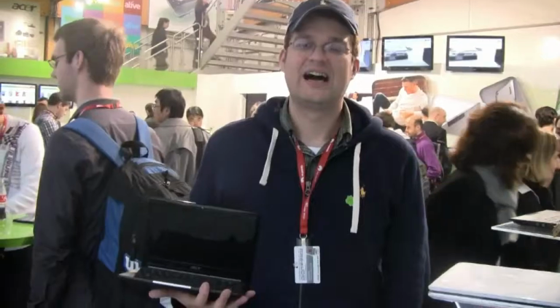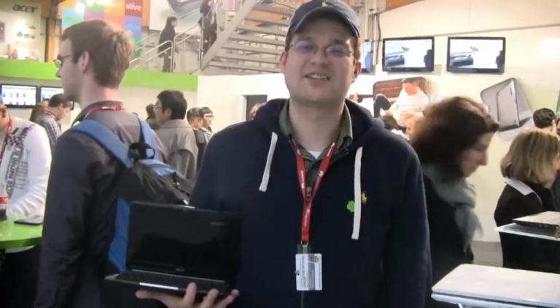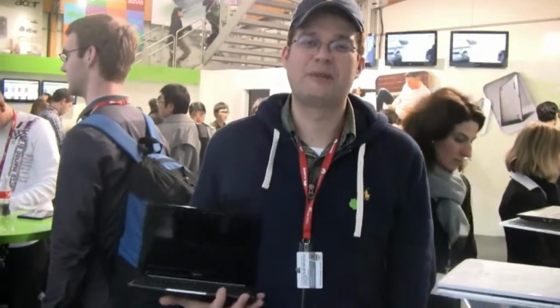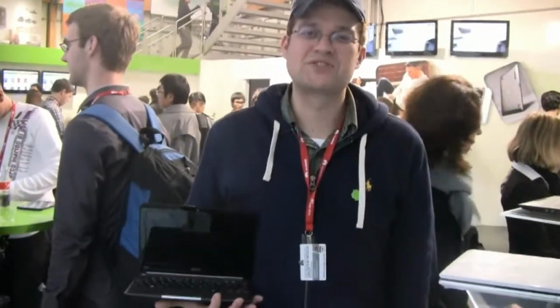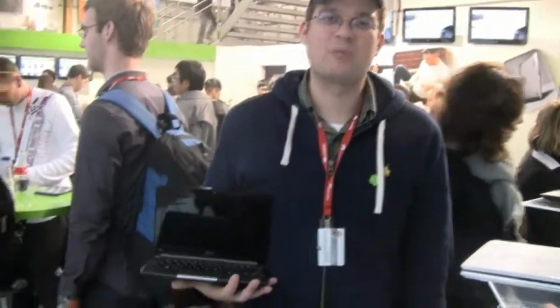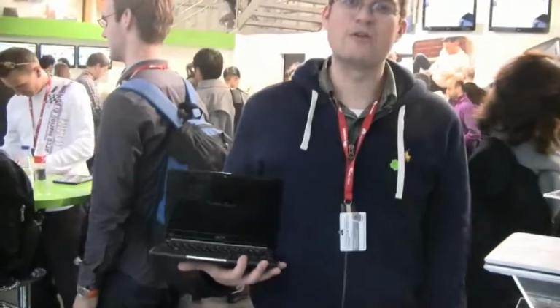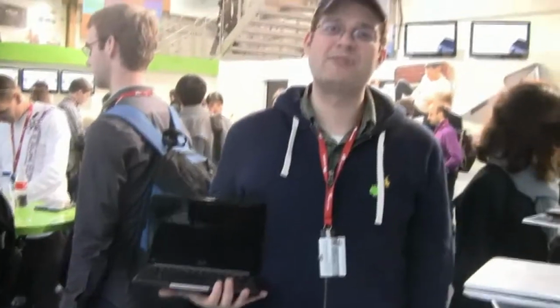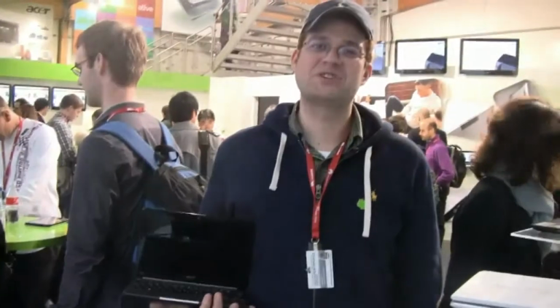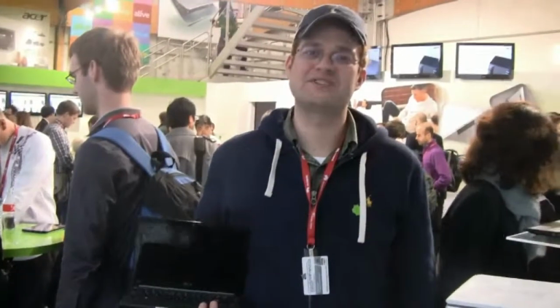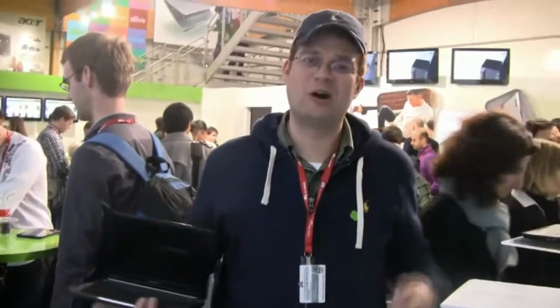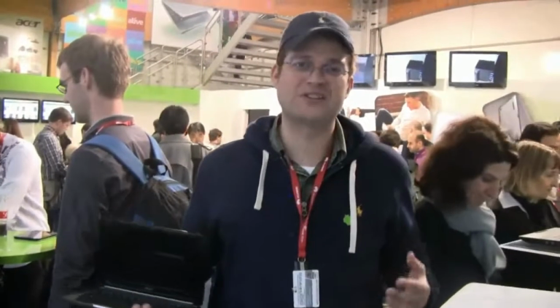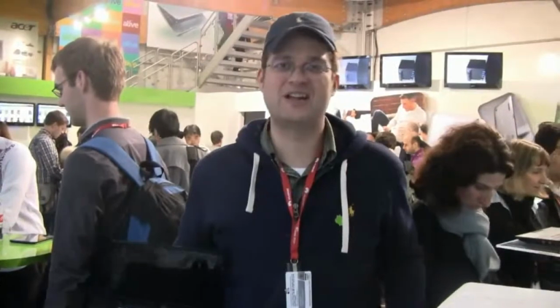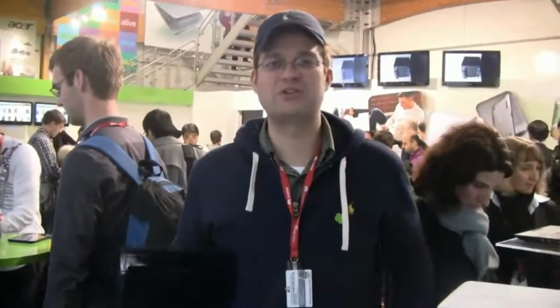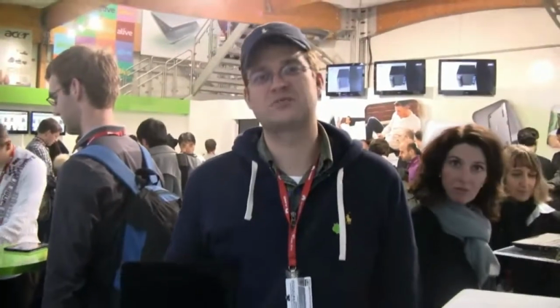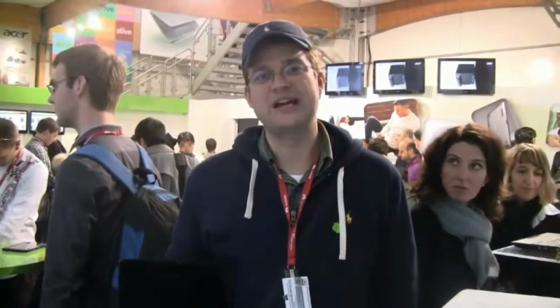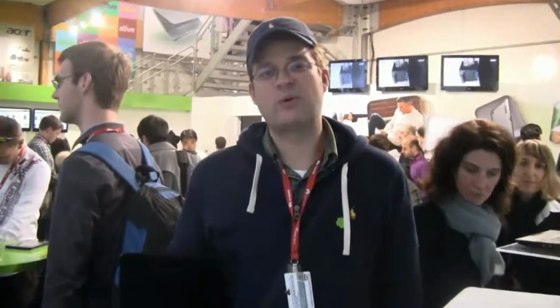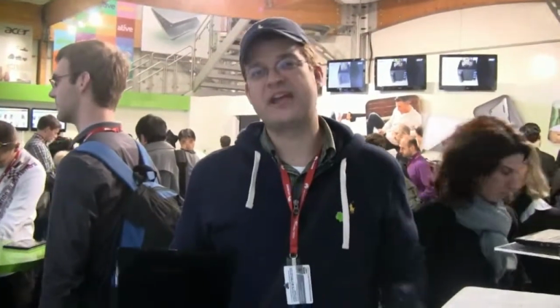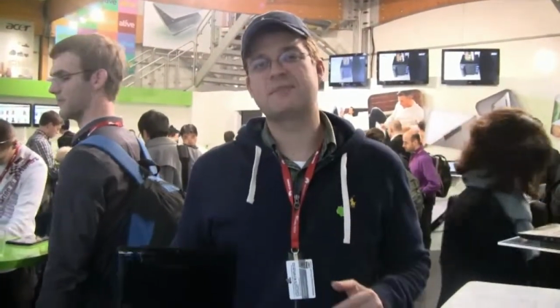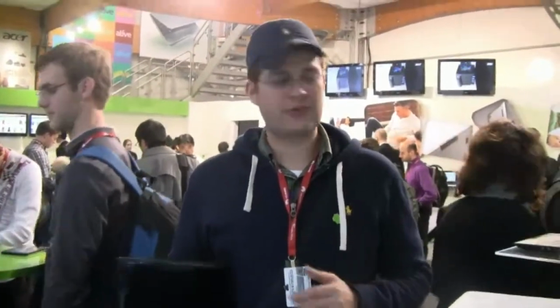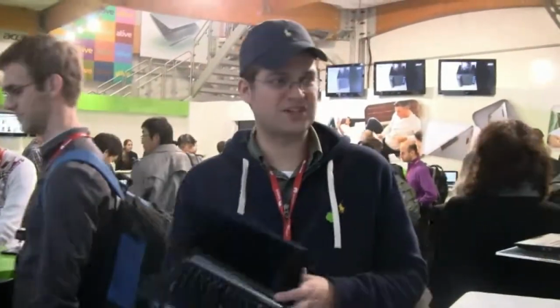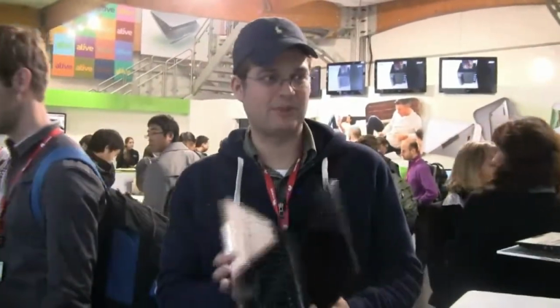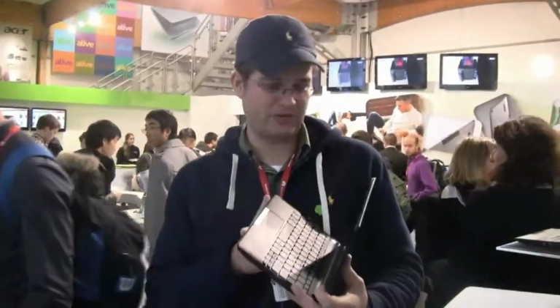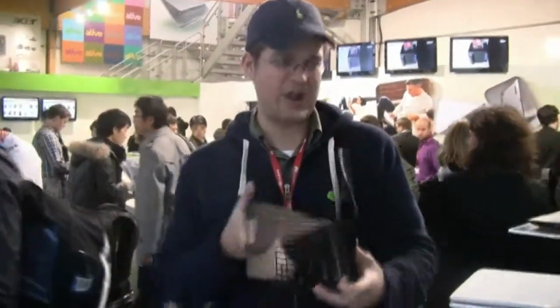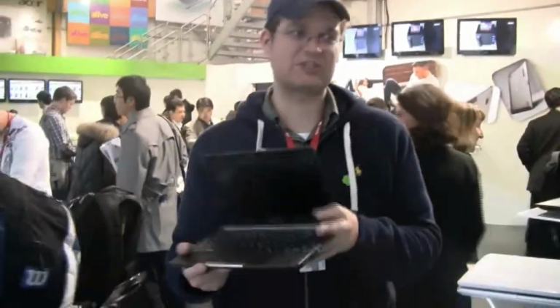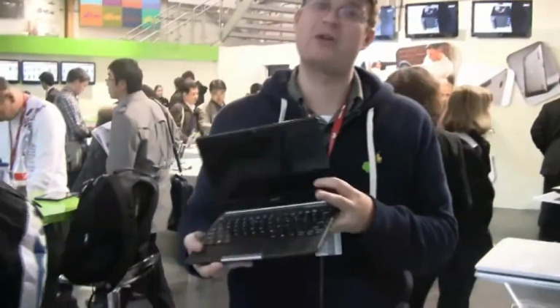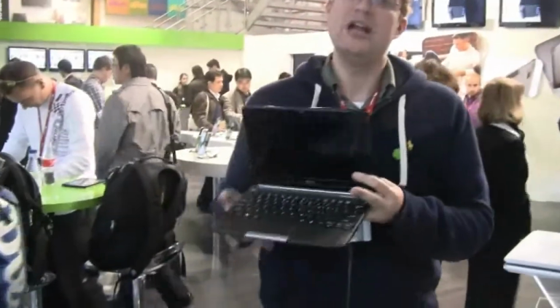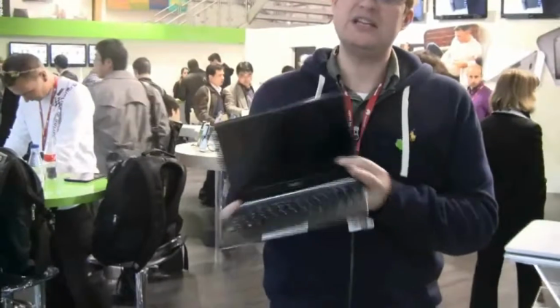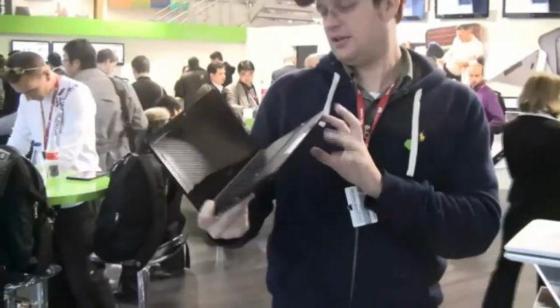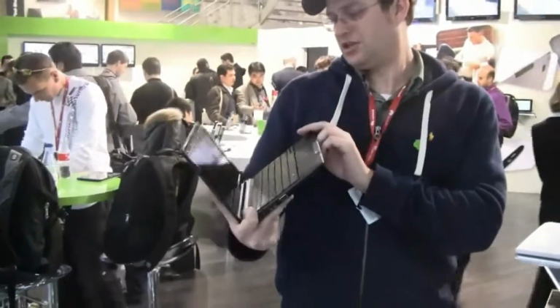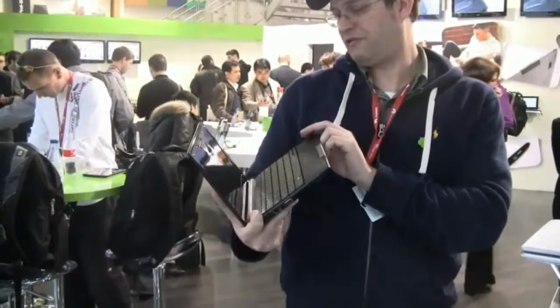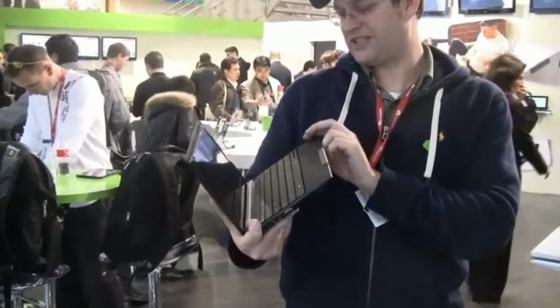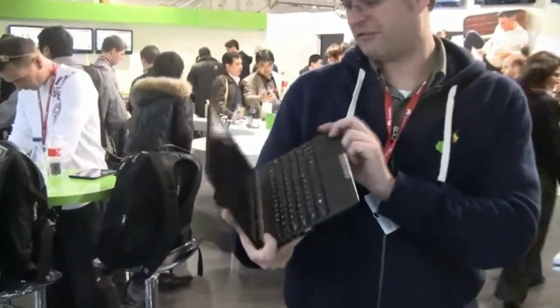Hi guys, Sascha from netbooknews.com. We are over here at MWC in Barcelona, and we are at the Acer booth, and we just stumbled upon the new Acer Aspire 1 D257.